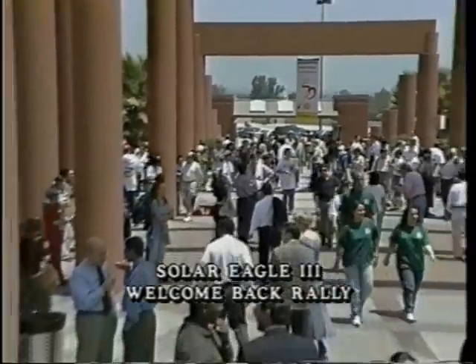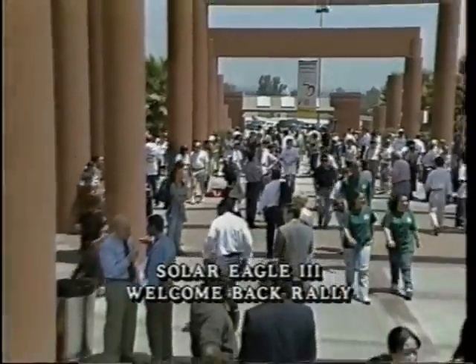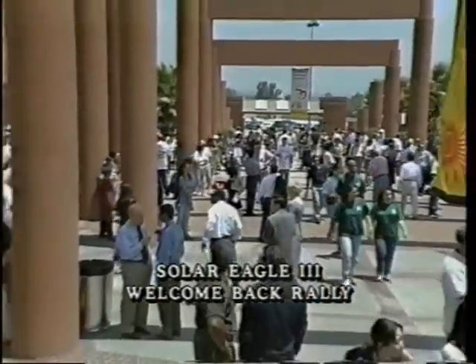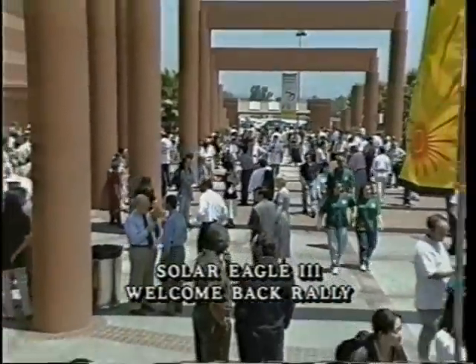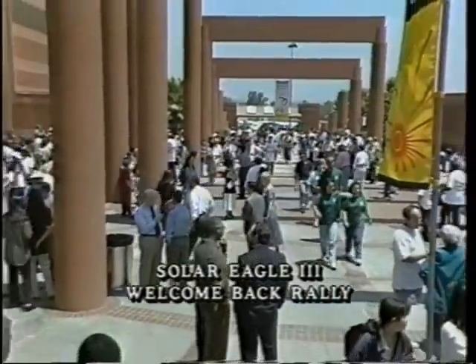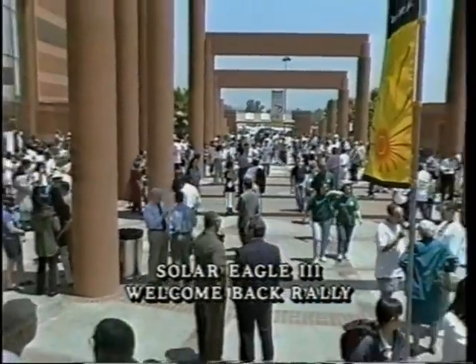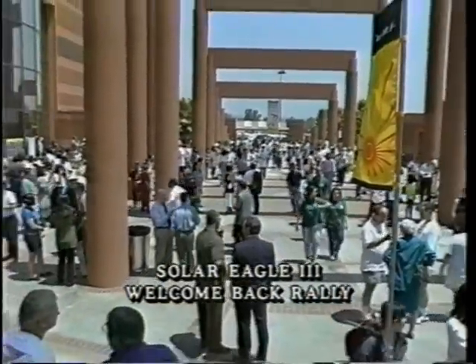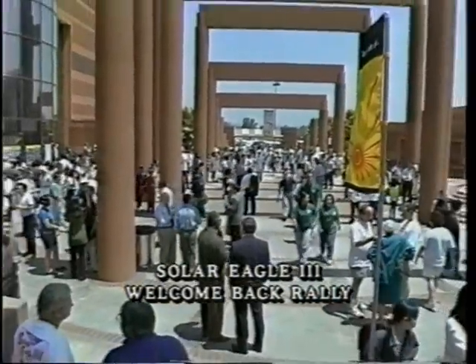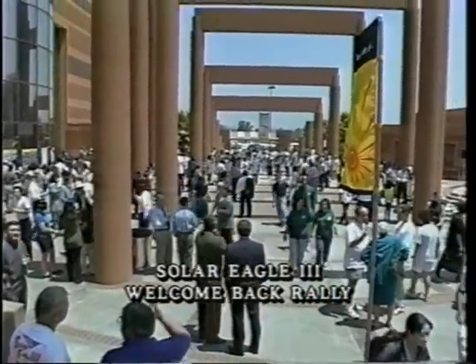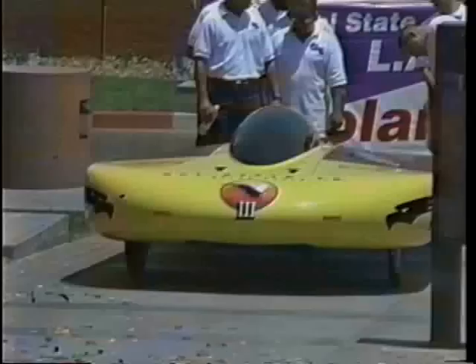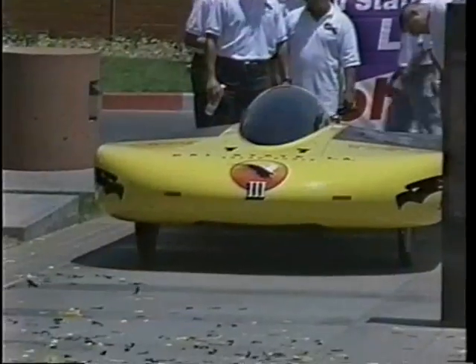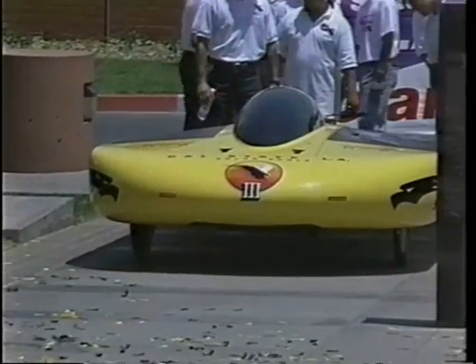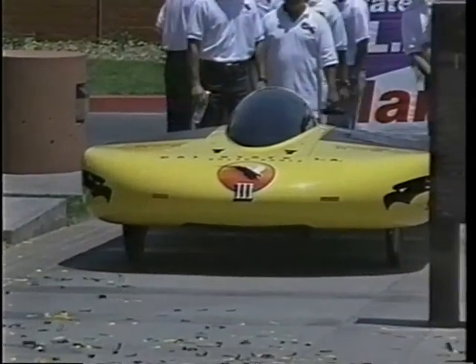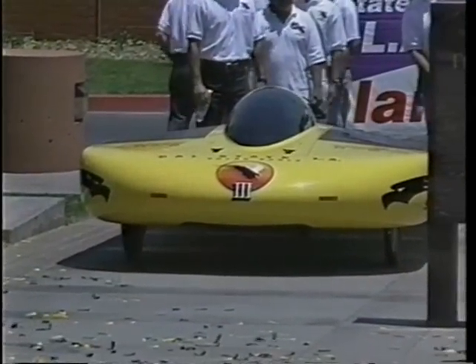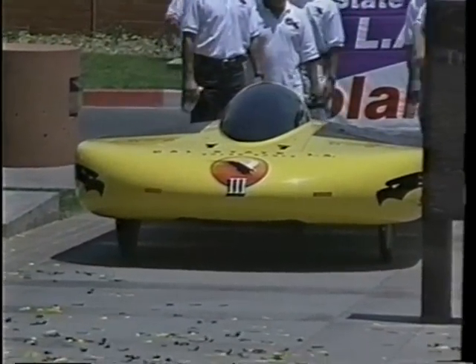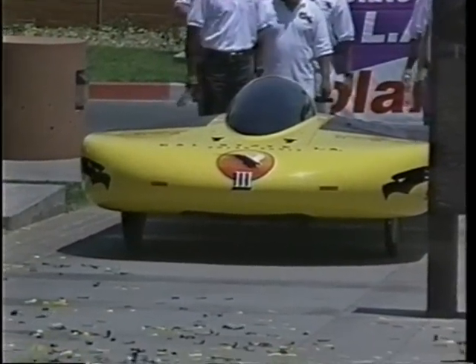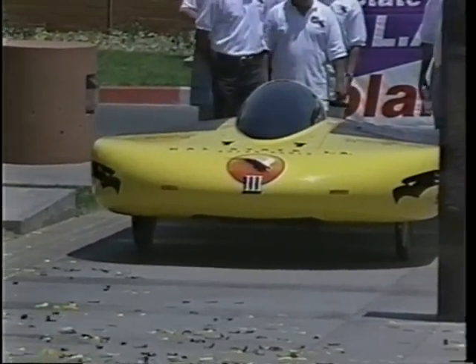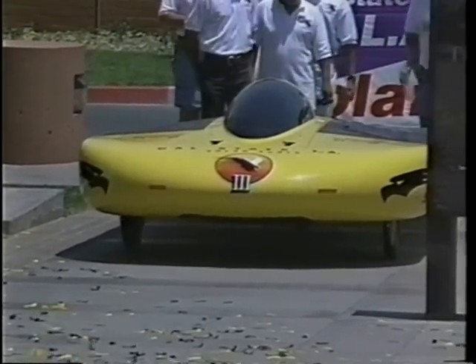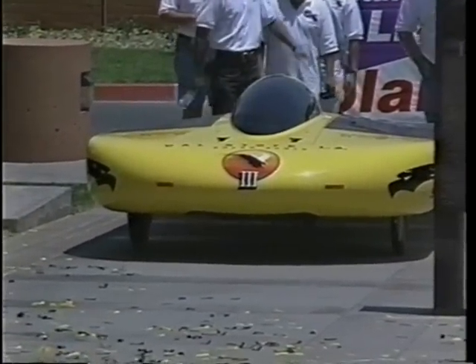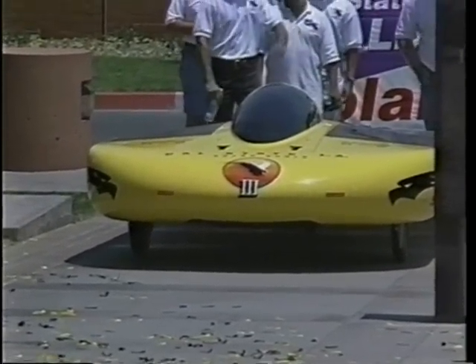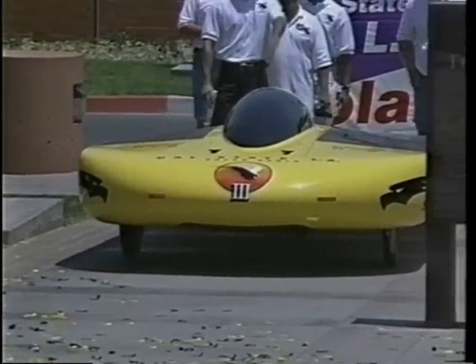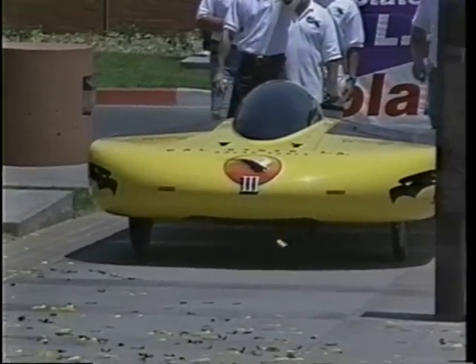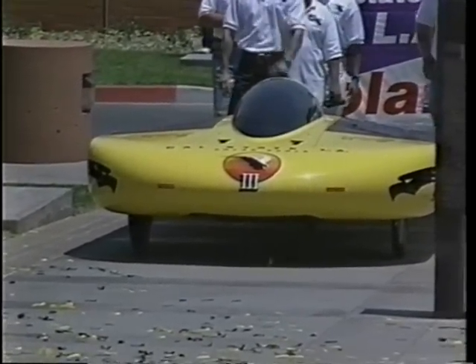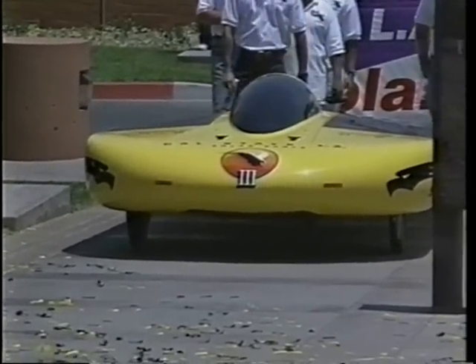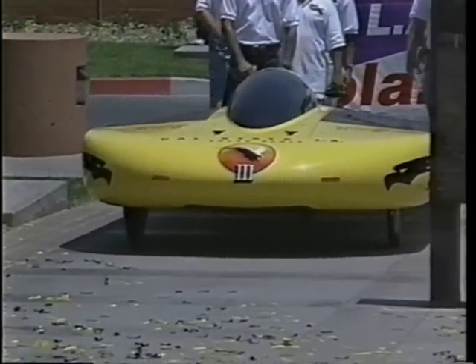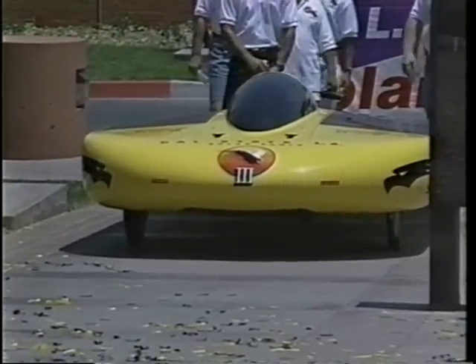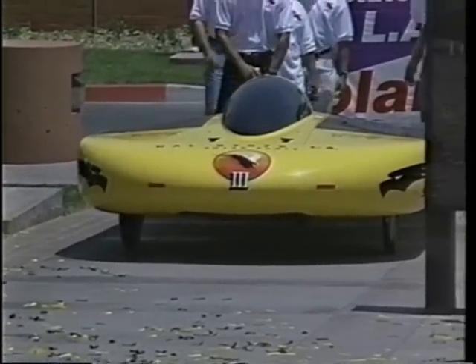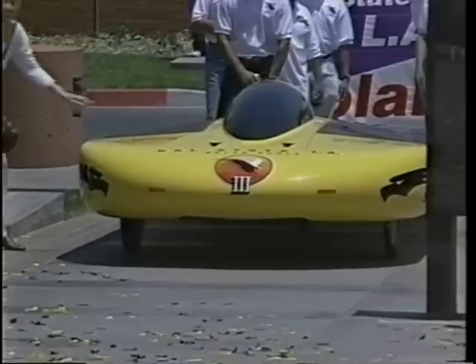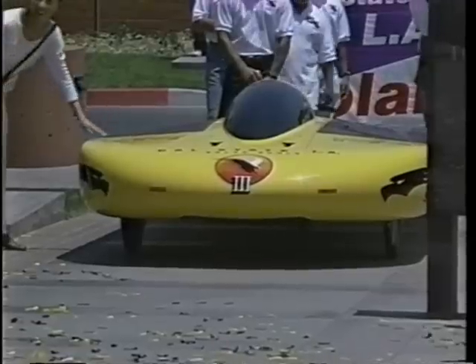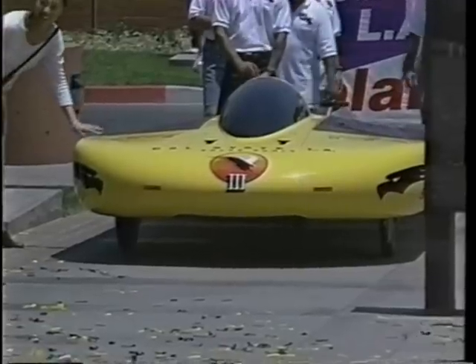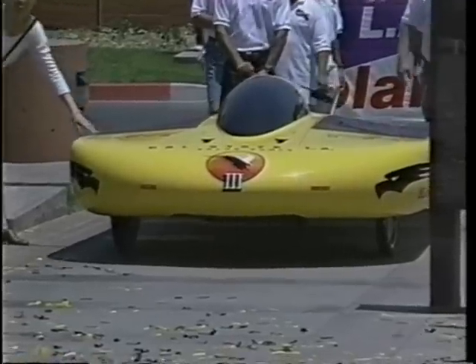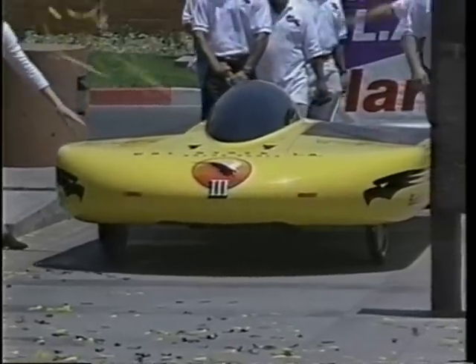Ladies and gentlemen, join me in welcoming home our national championship solar car team, winners of the National Collegiate Sunrace 97 — Cal State LA's own Team Solar Eagle 3.